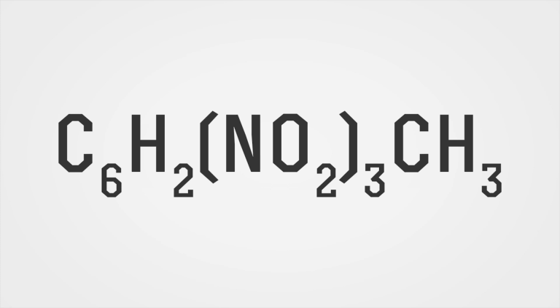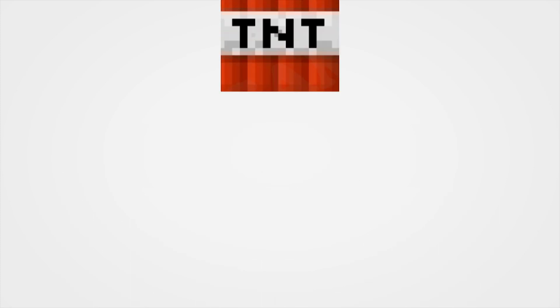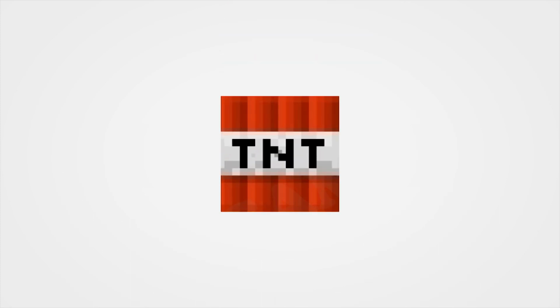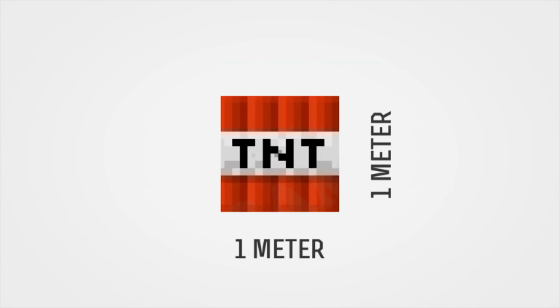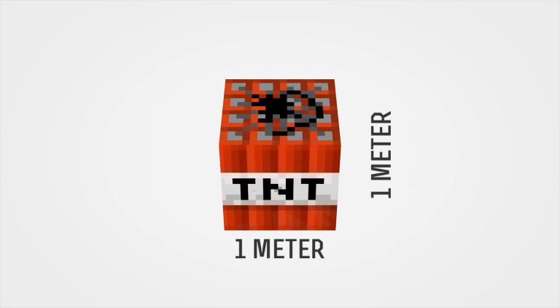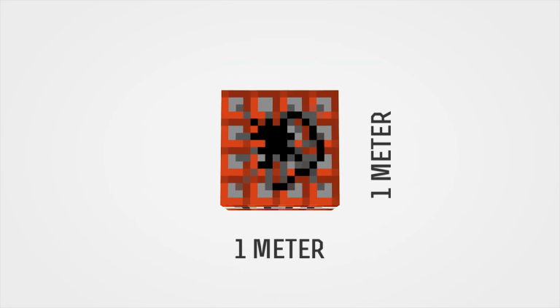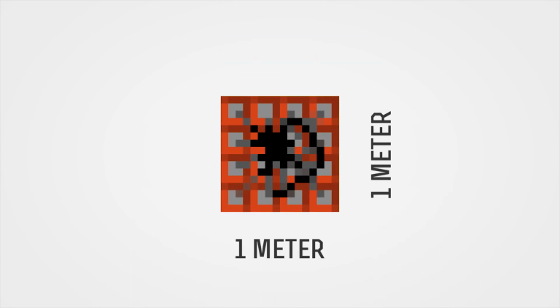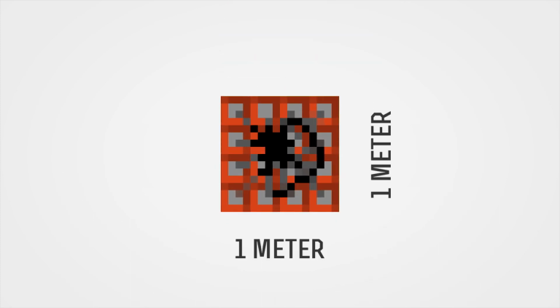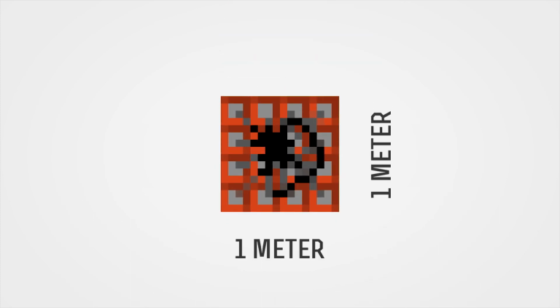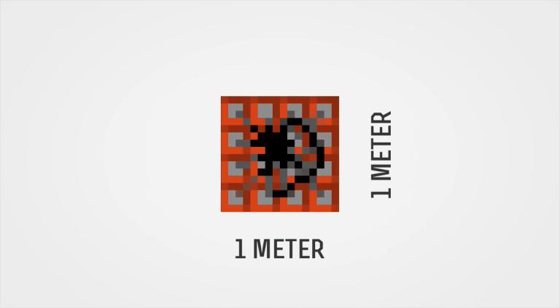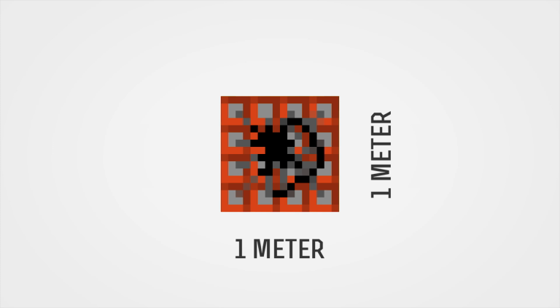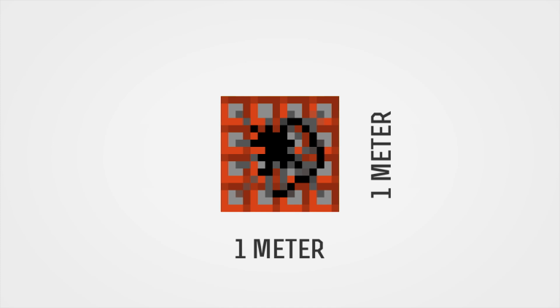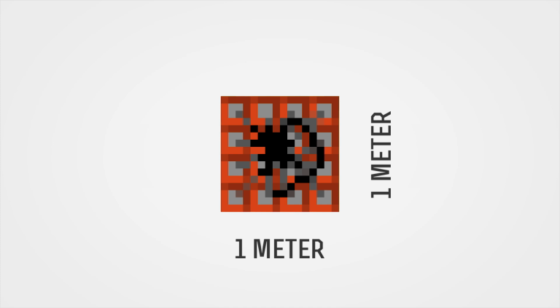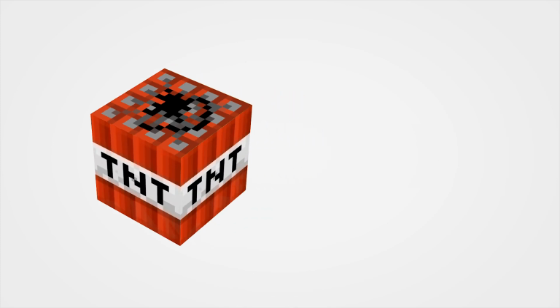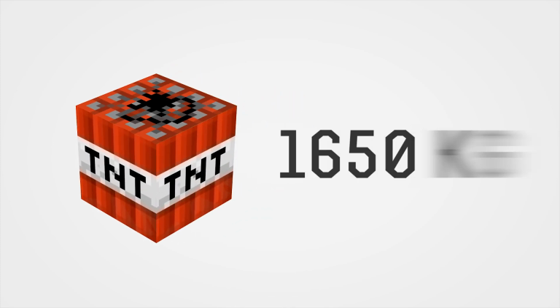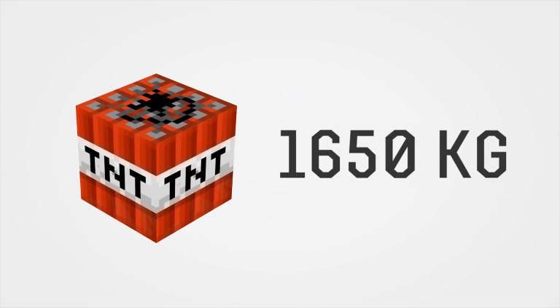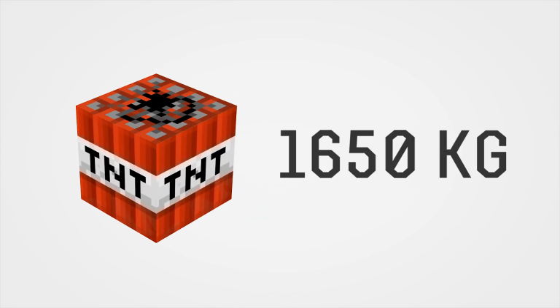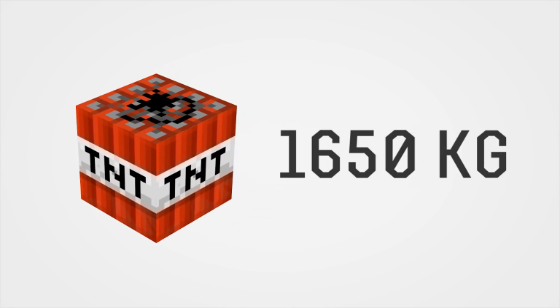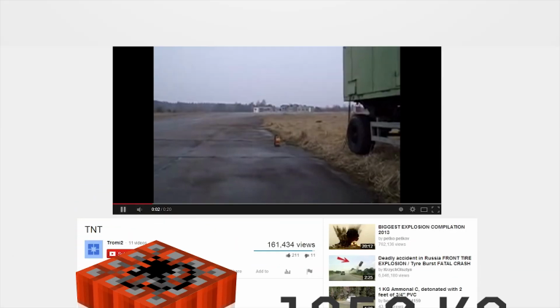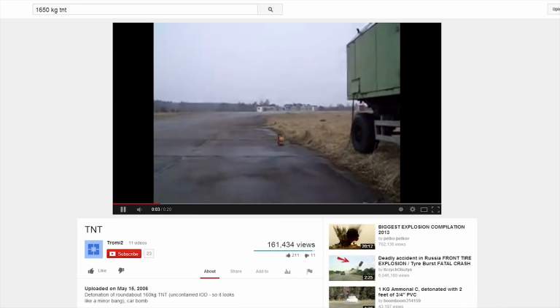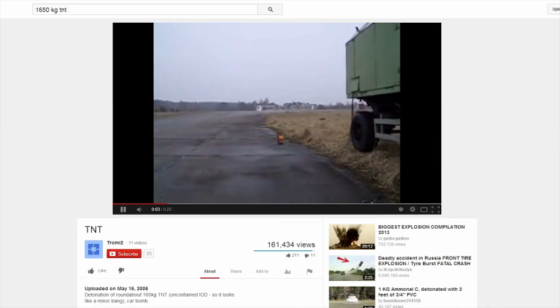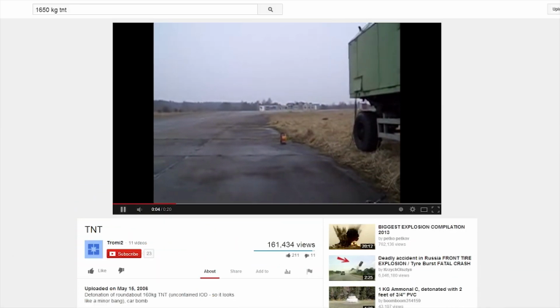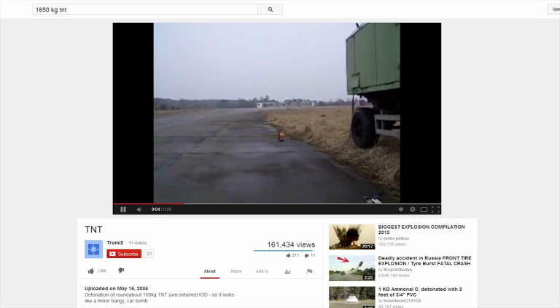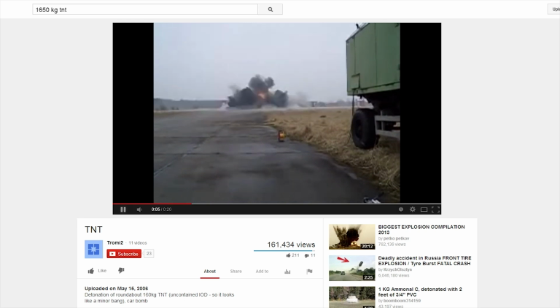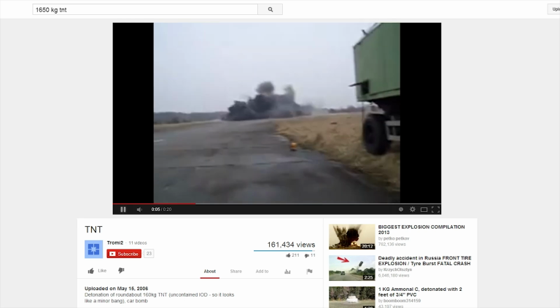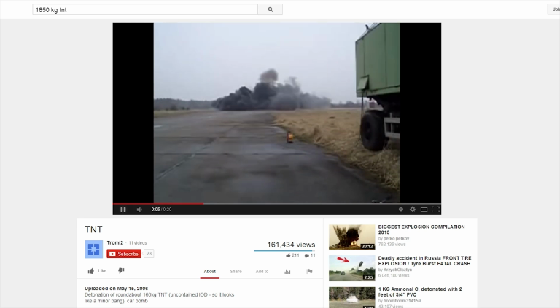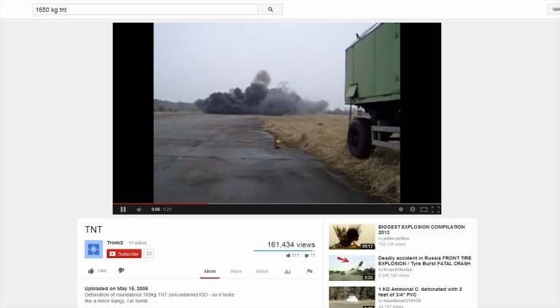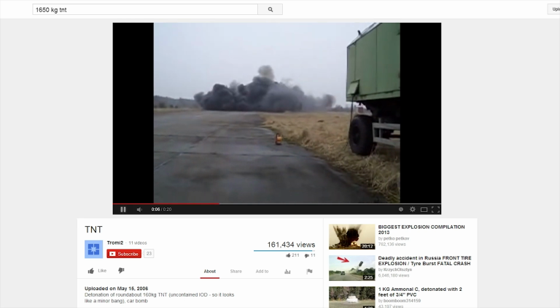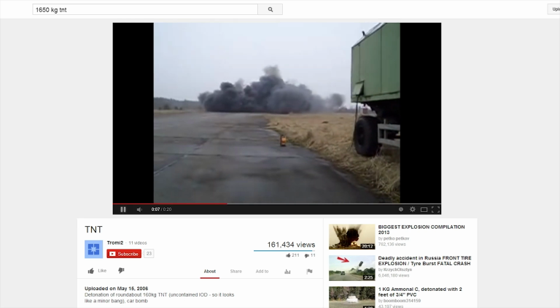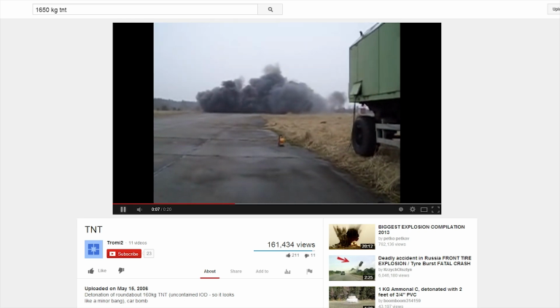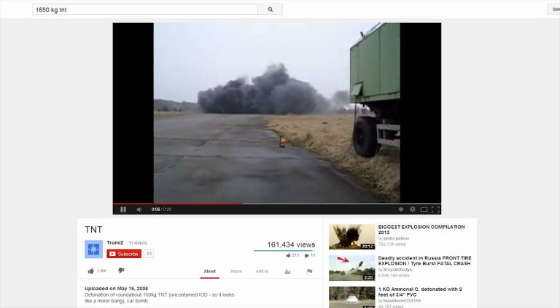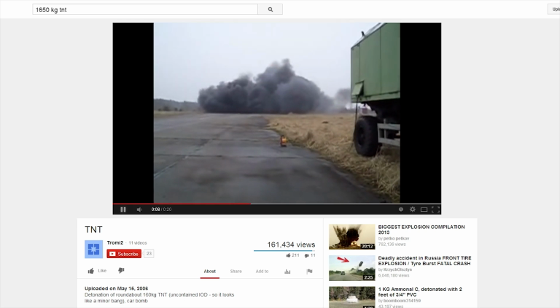One block in Minecraft is one meter by one meter. A block of TNT that size would have a mass of about 1,650 kilograms. Judging by an explosion from a piece only a tenth of that size, you should have a good understanding of just how powerful this stuff really is.